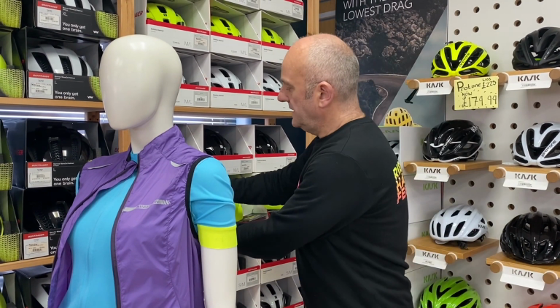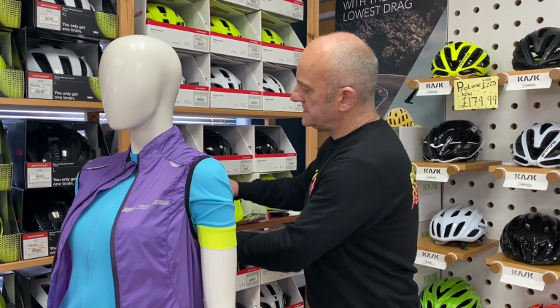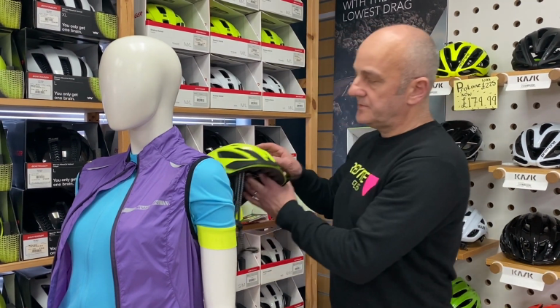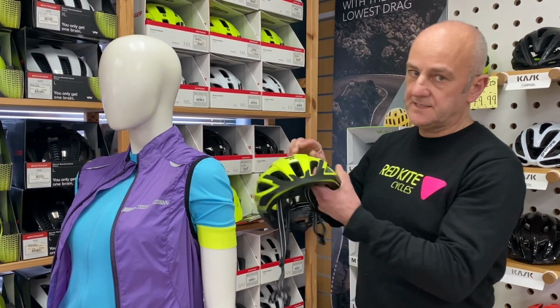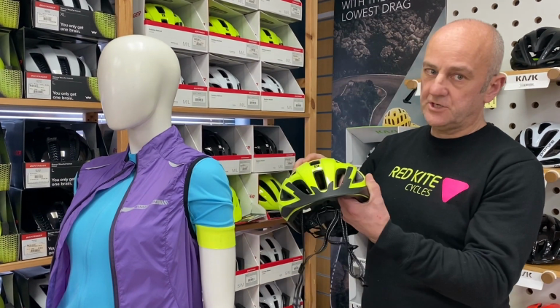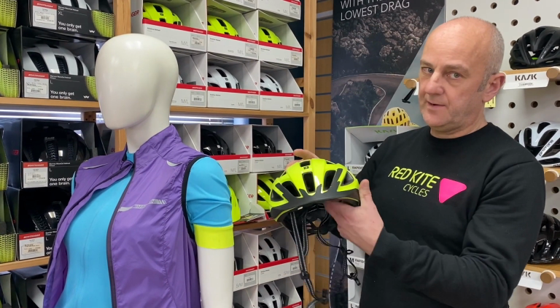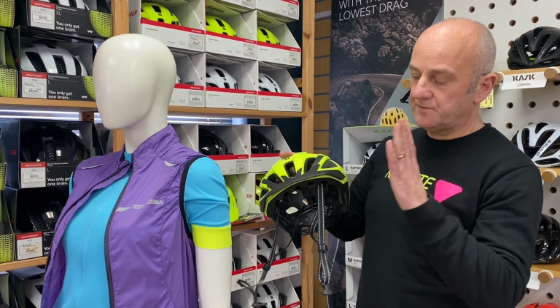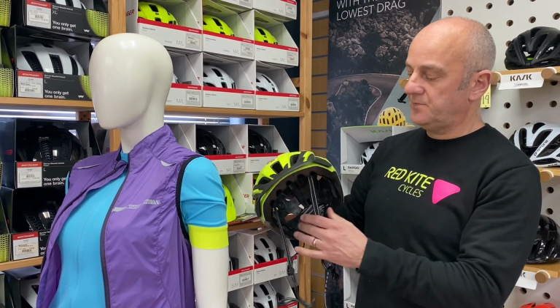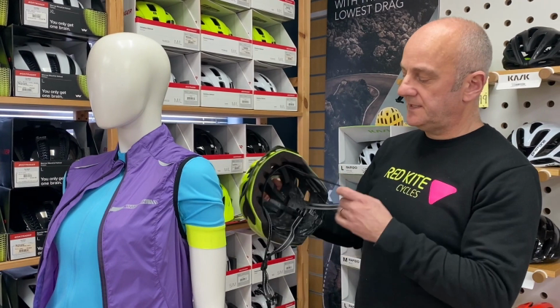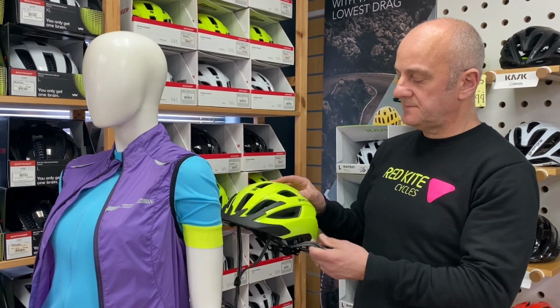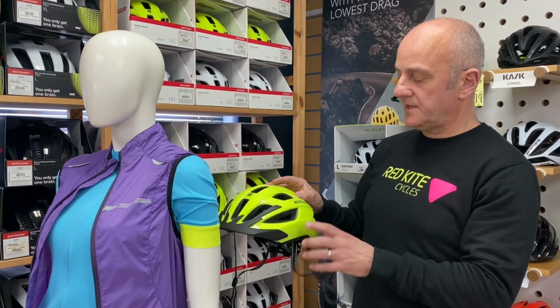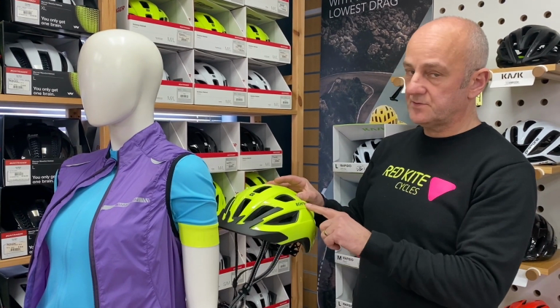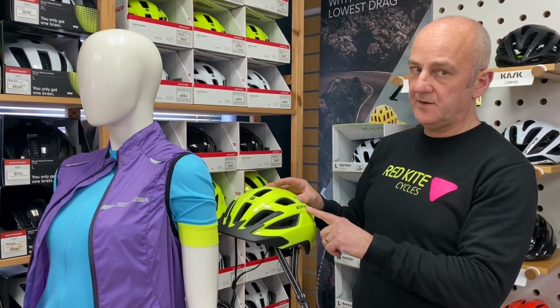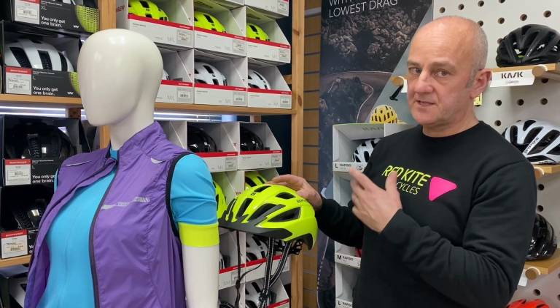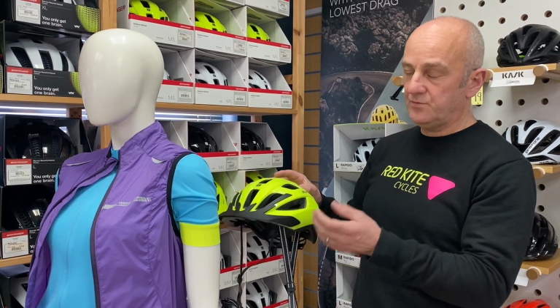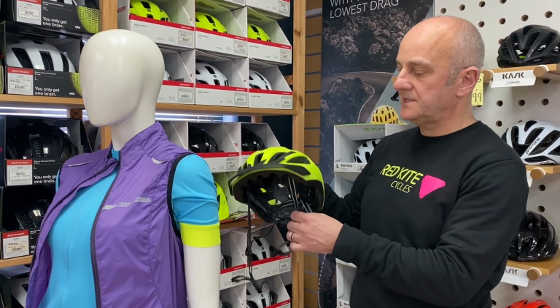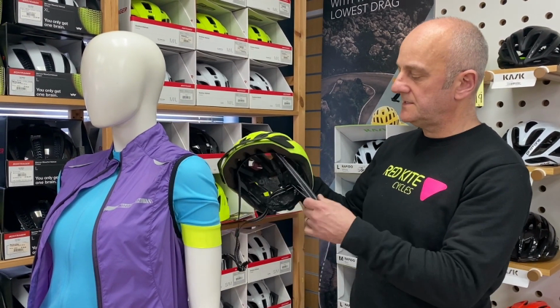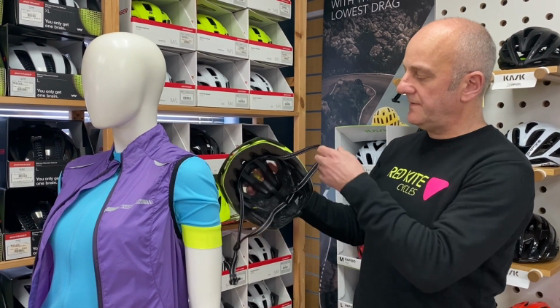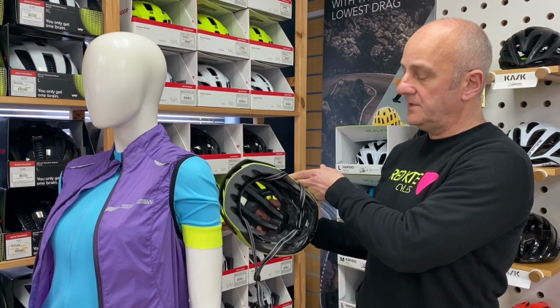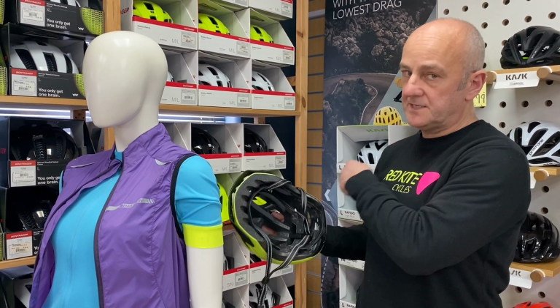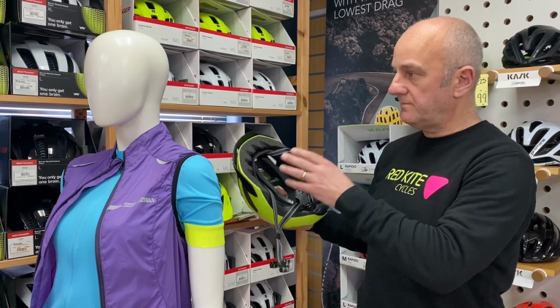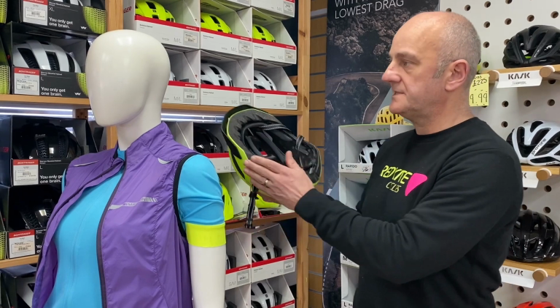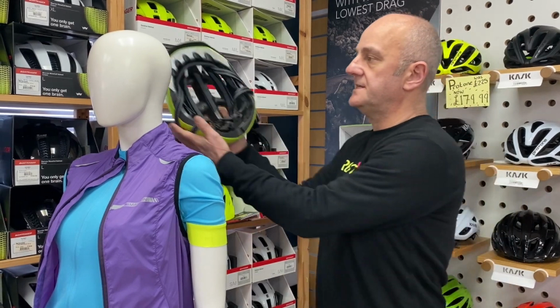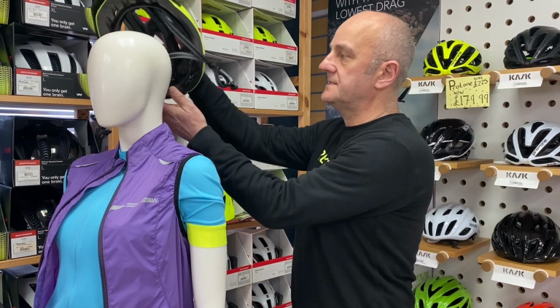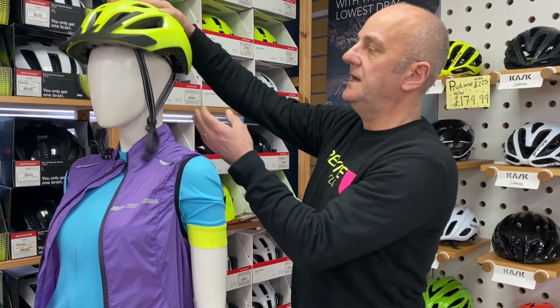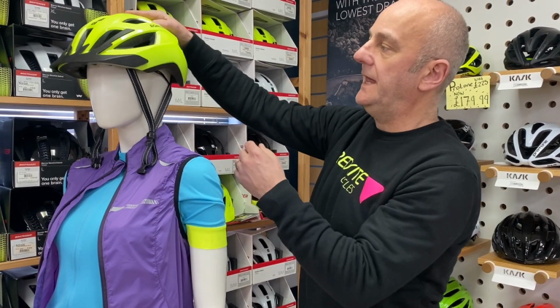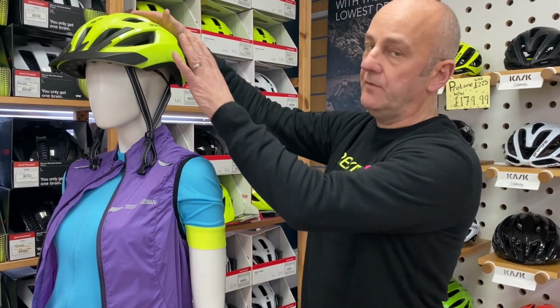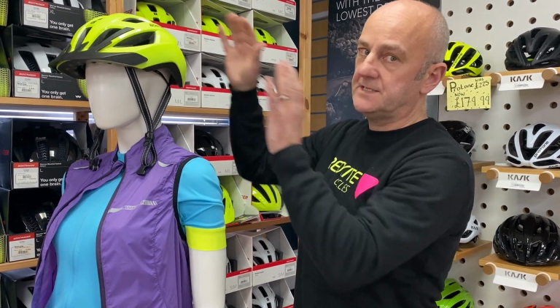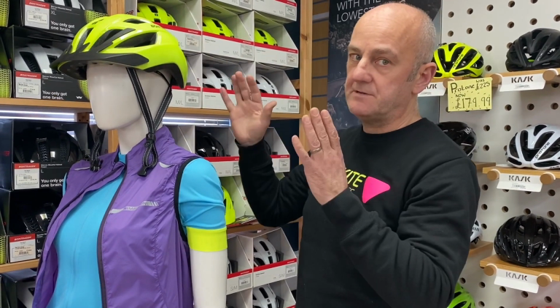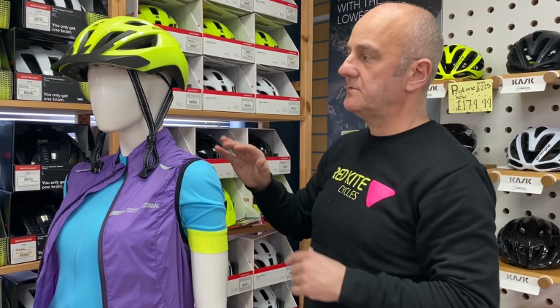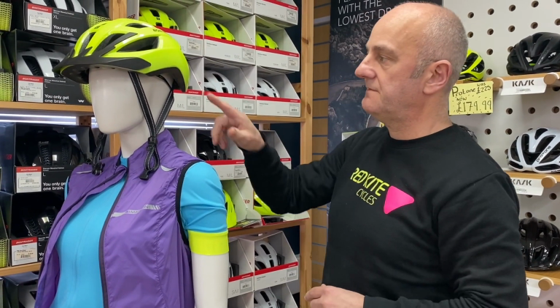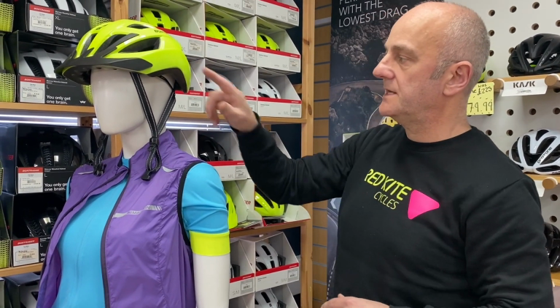I'm going to start with this and show you how a helmet should fit you properly. This is the Bontrager Solstice Helmet, it's $34.99. It's great value, passes all the relevant safety tests, and obviously is a very secure and safe bright colour.